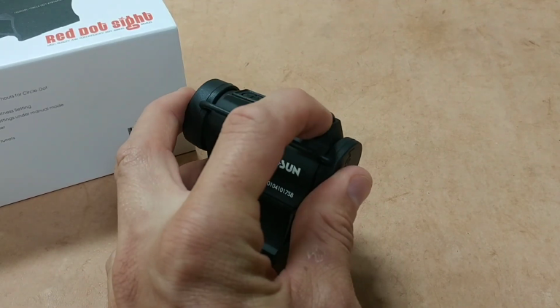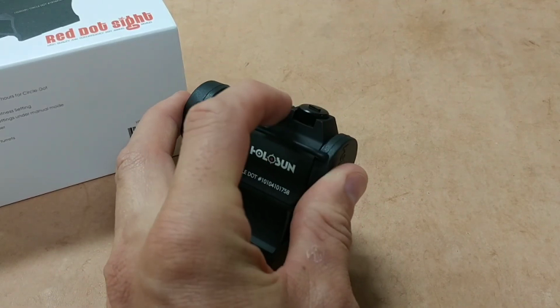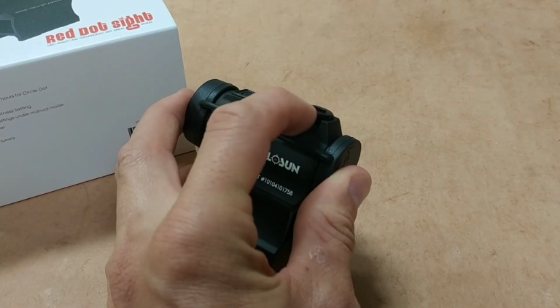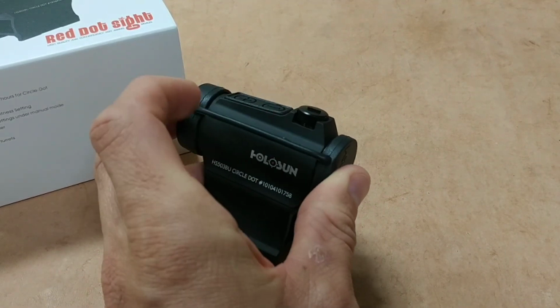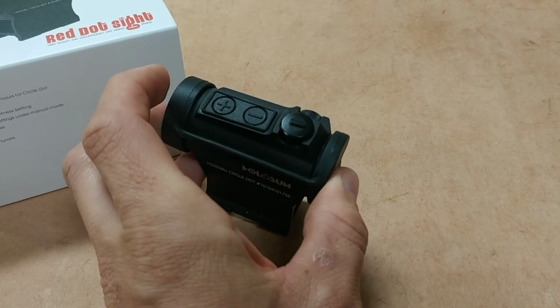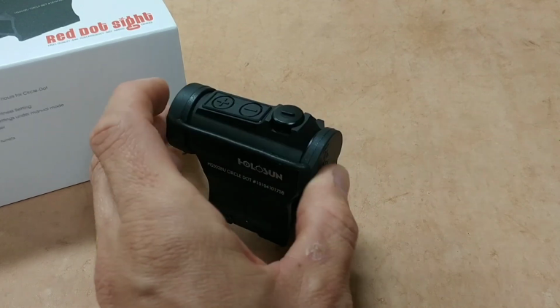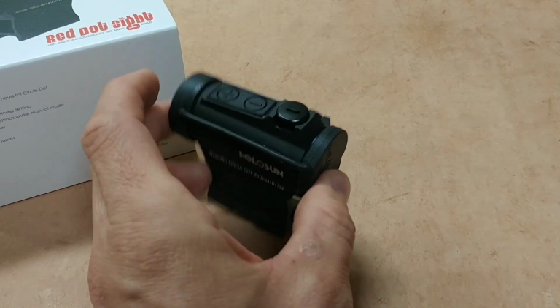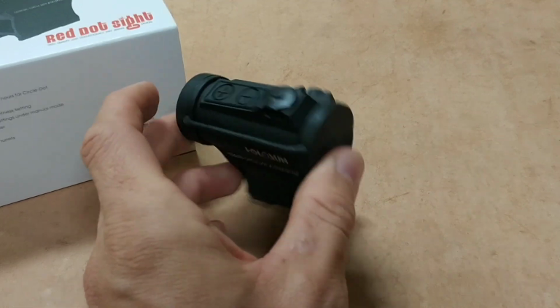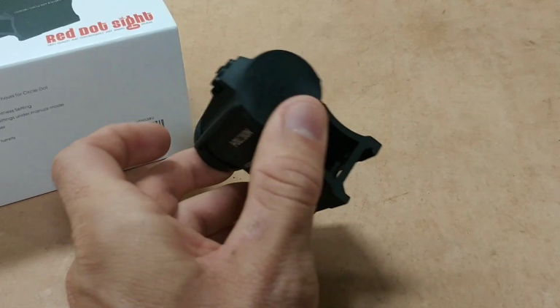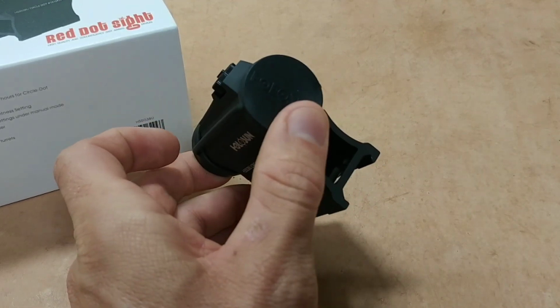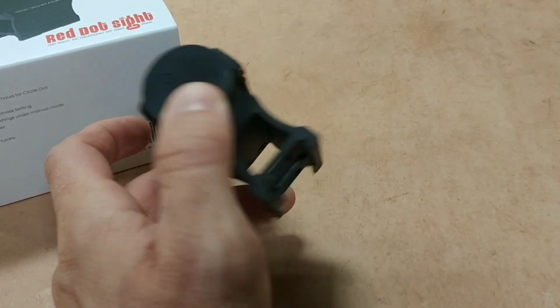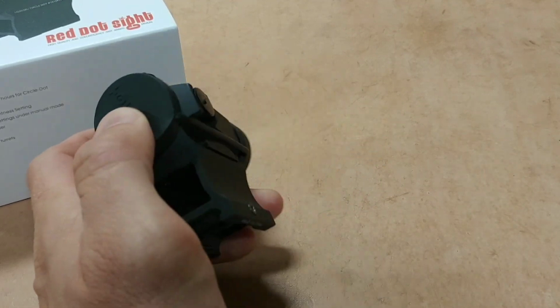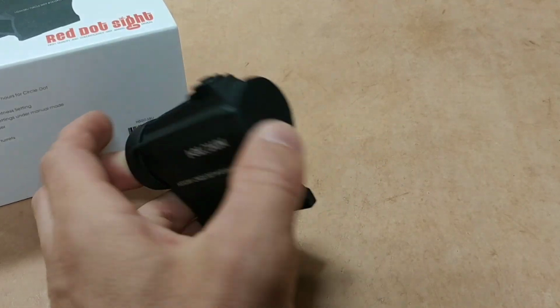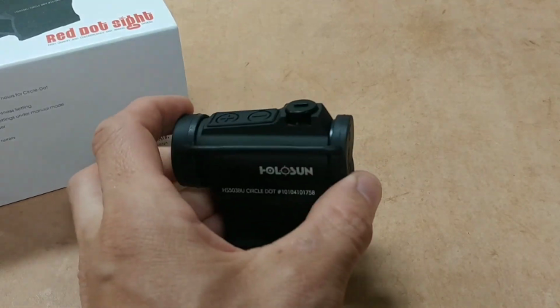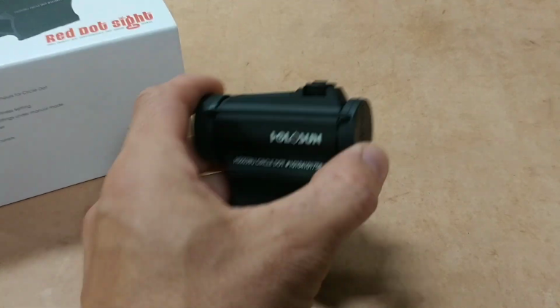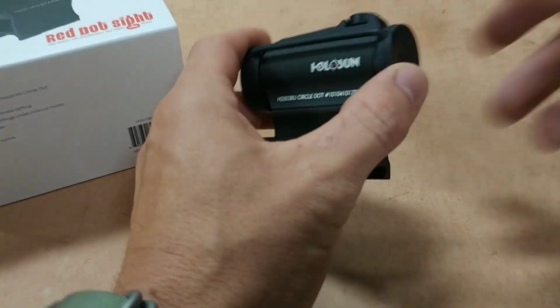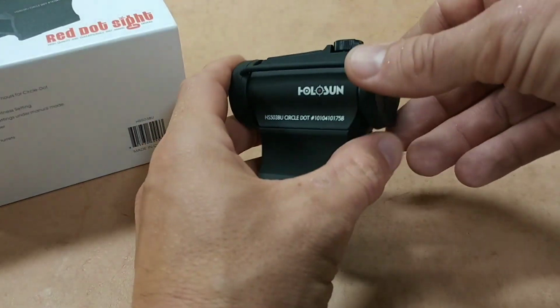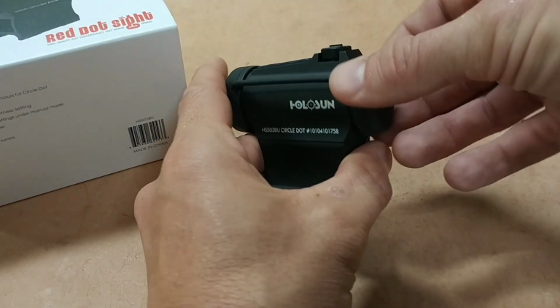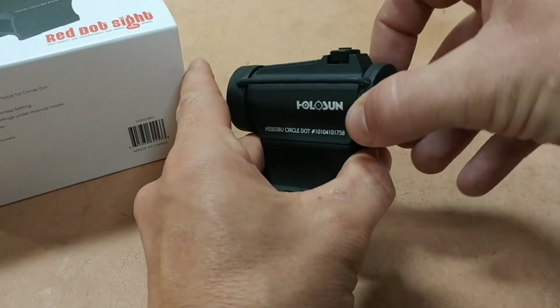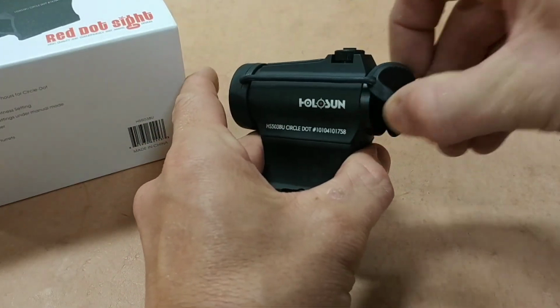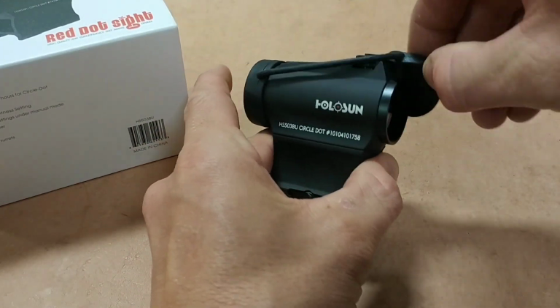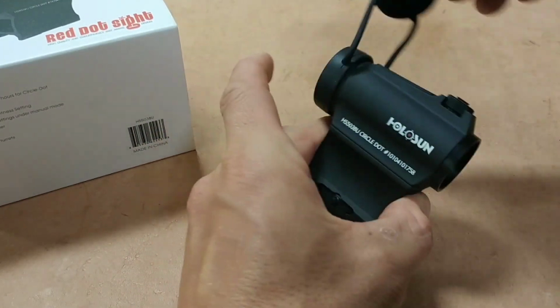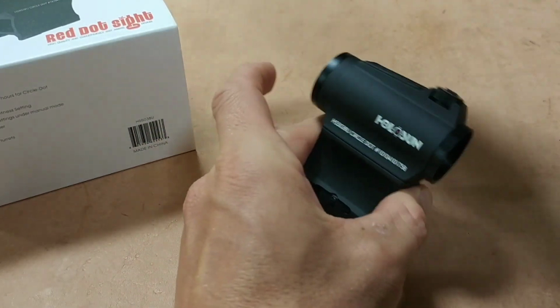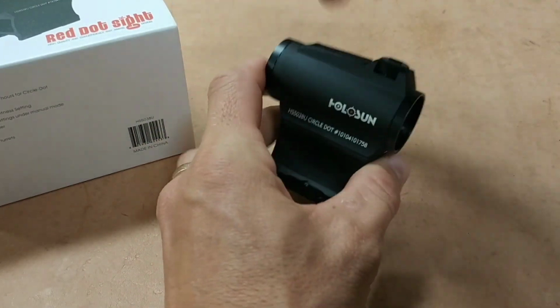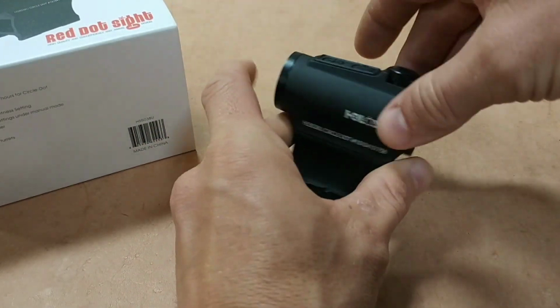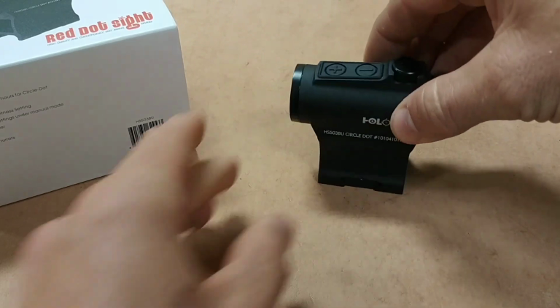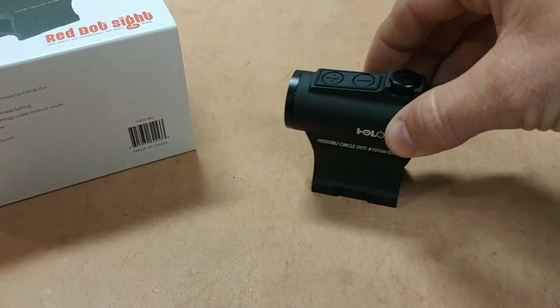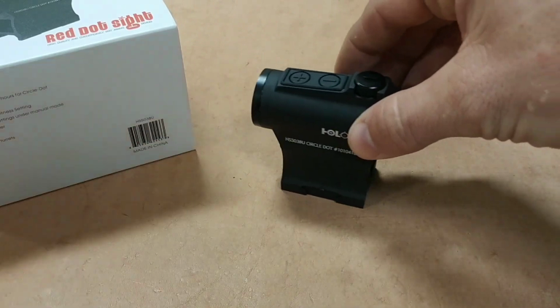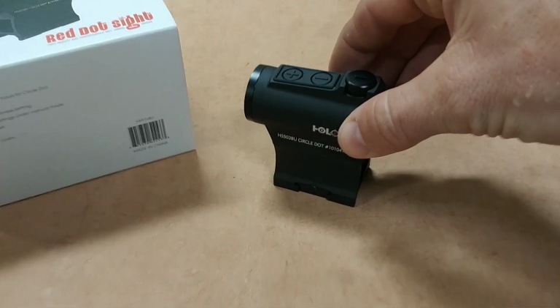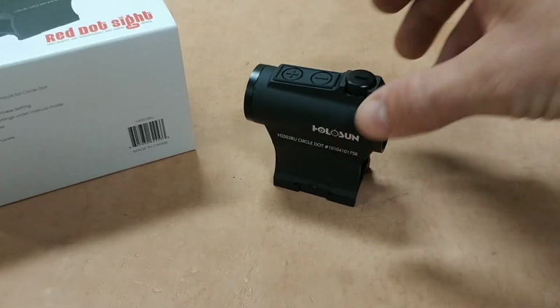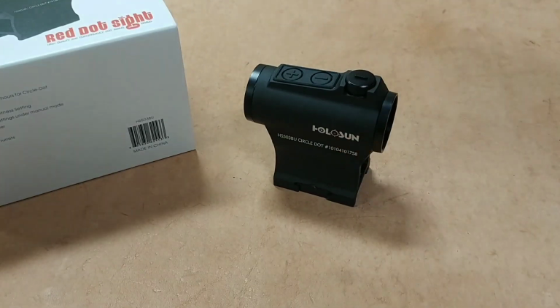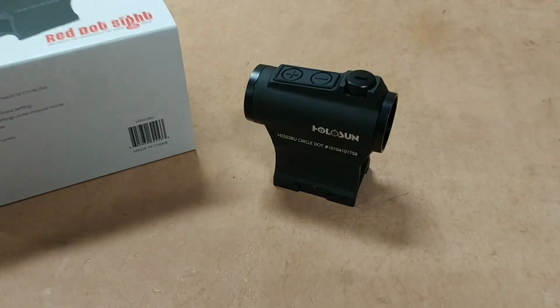It has the turret protectors machined into the body of the optic, as well as a motion sensor, which is nice. So let me get this thing open here and we'll go over the rest of the specs.